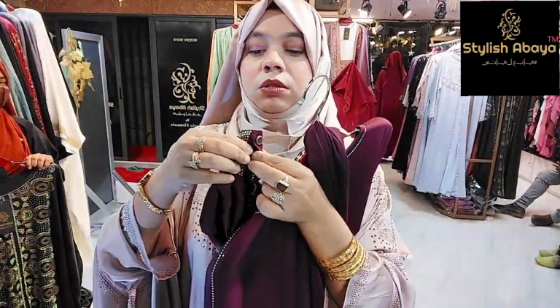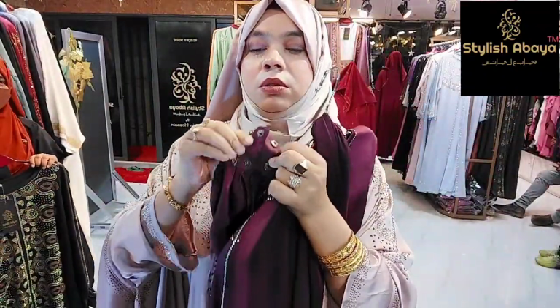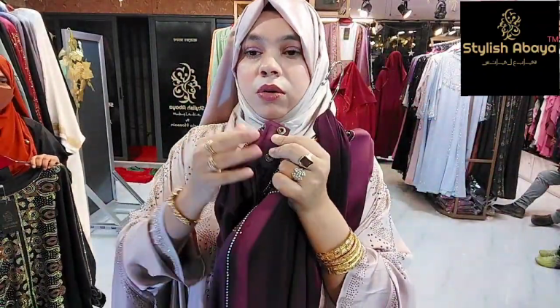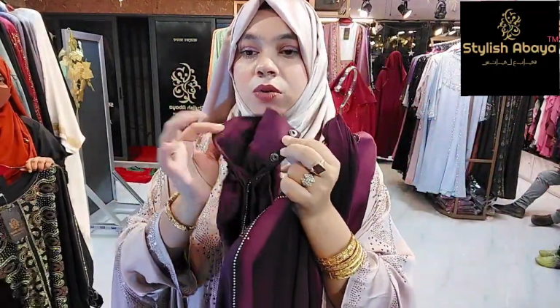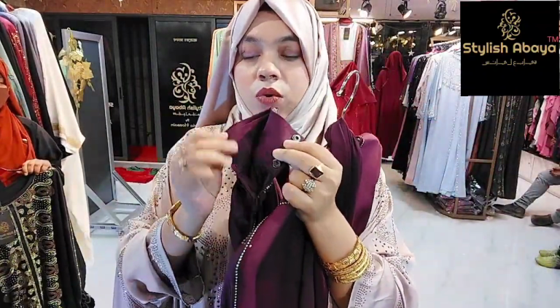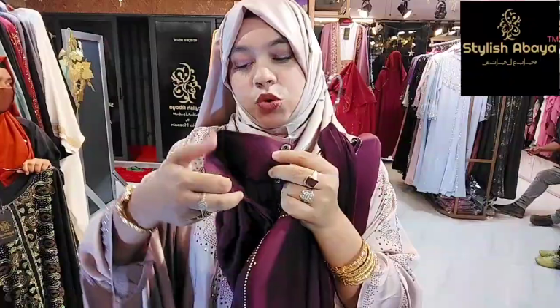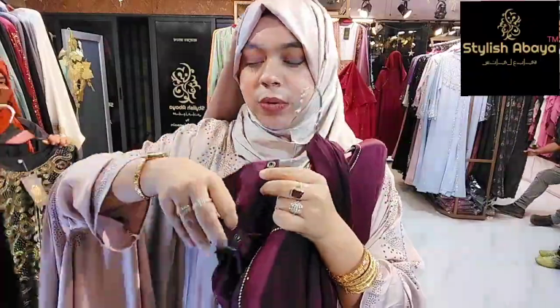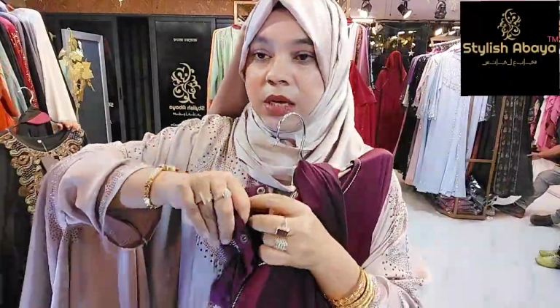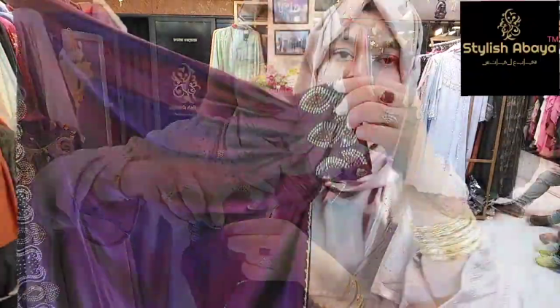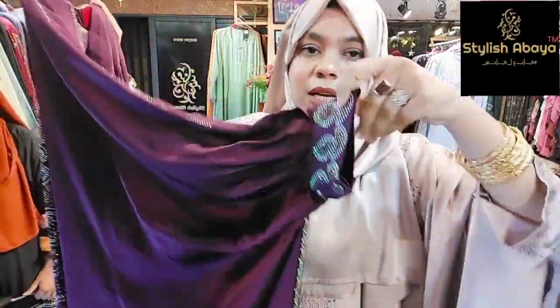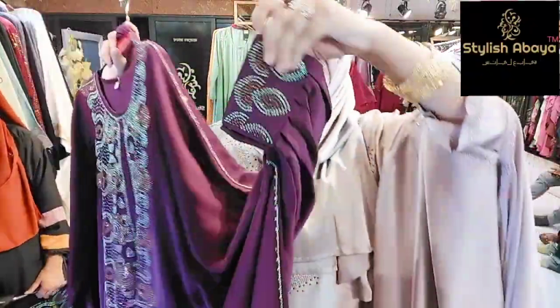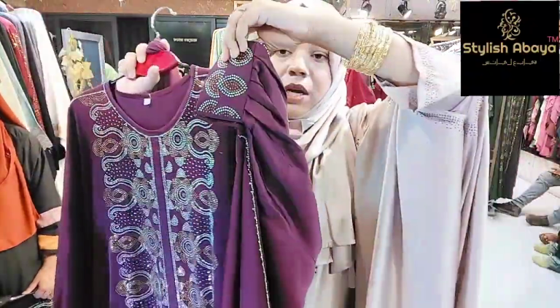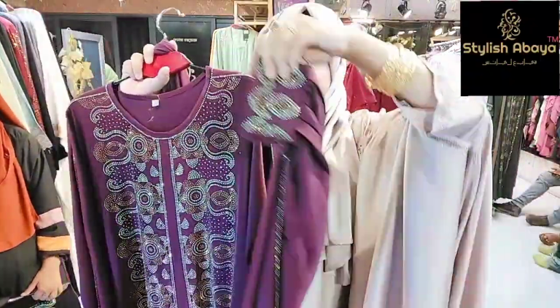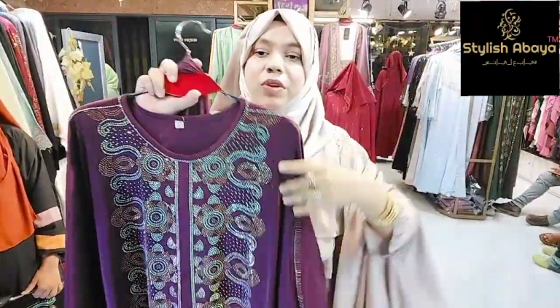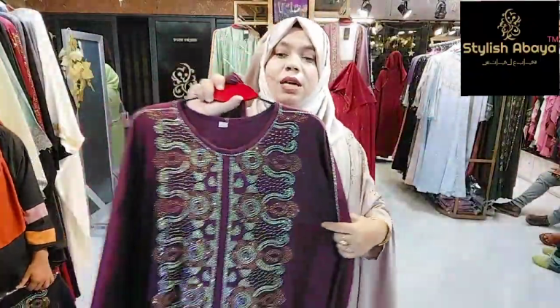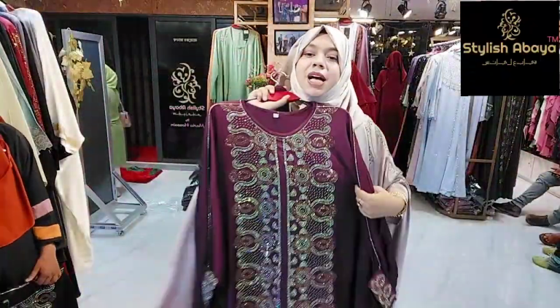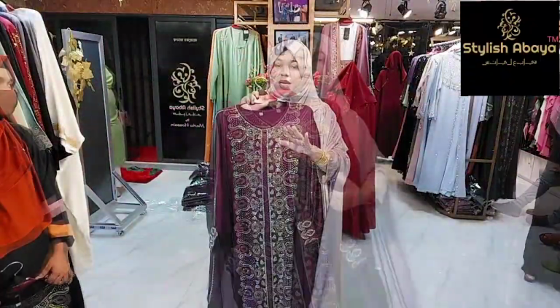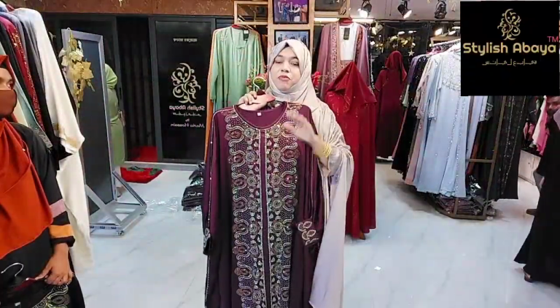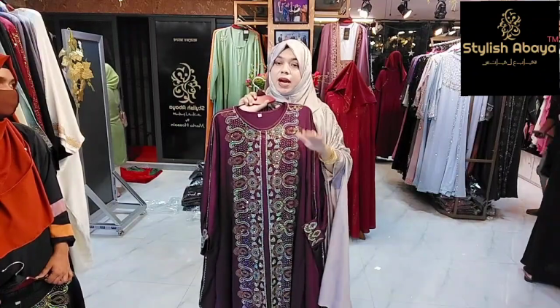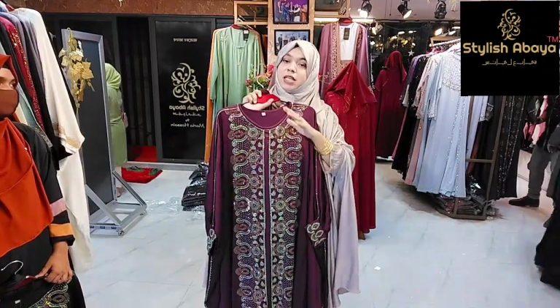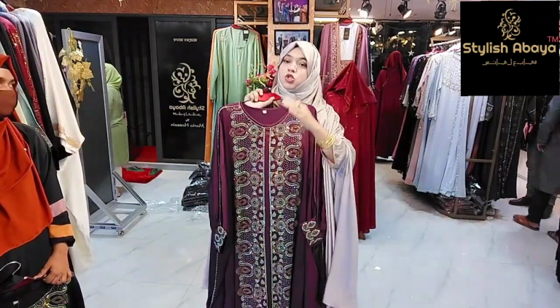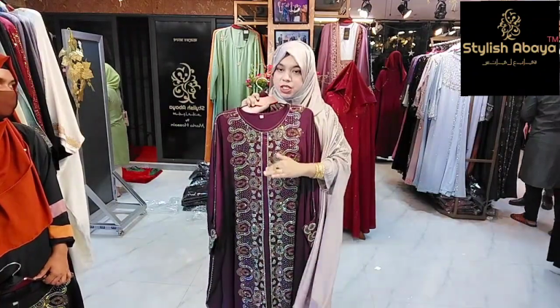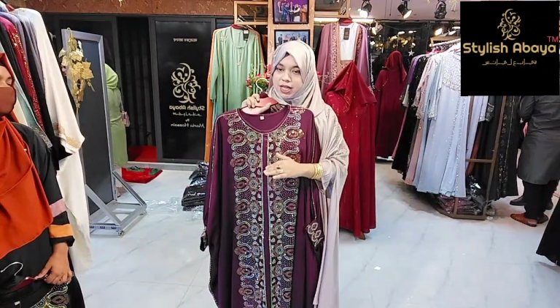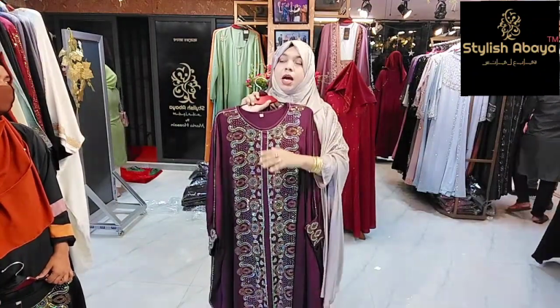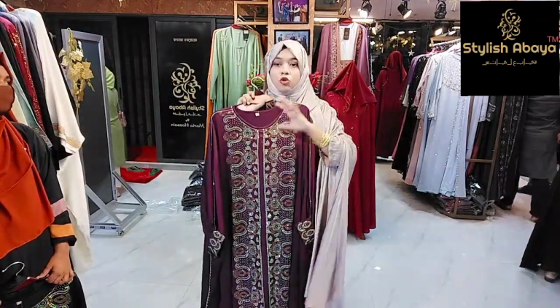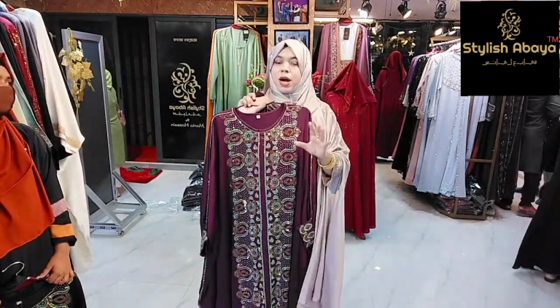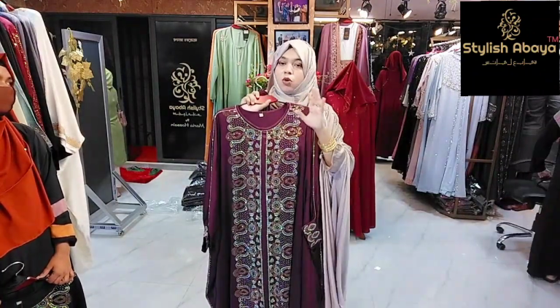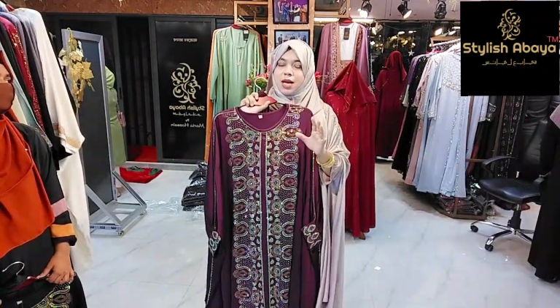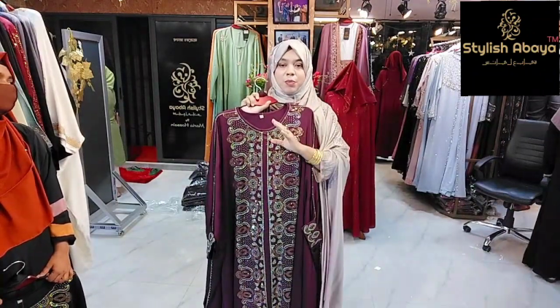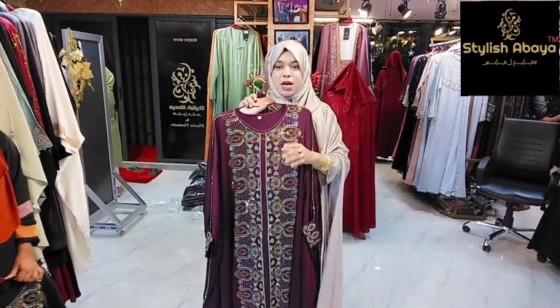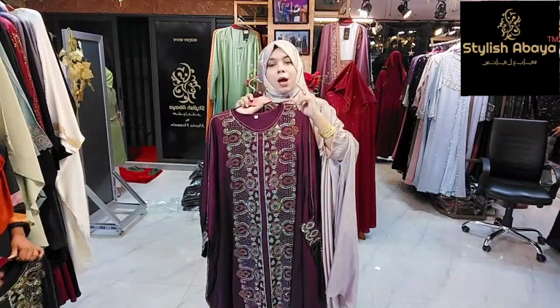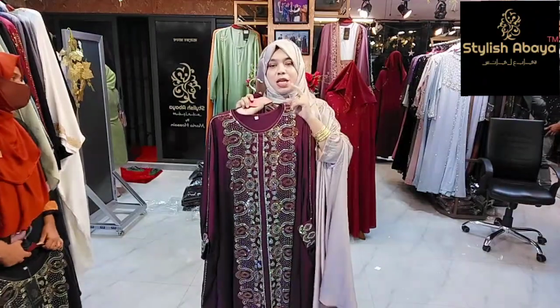We have a sleeve wear. We have a size of 58.